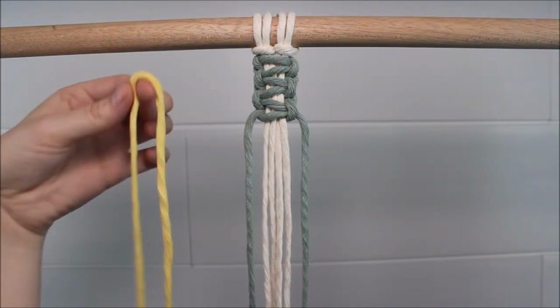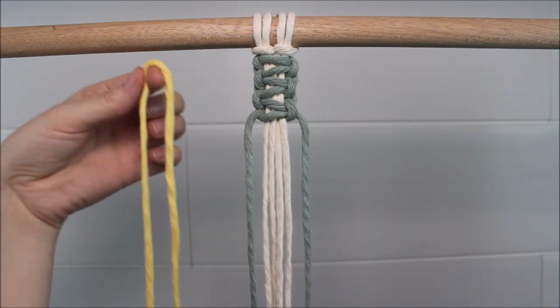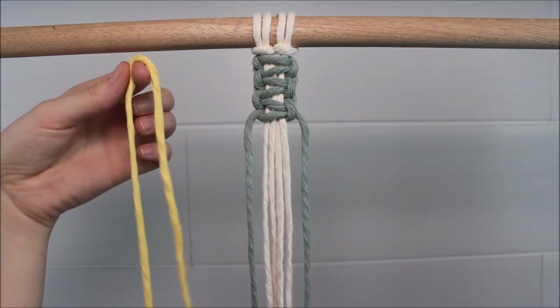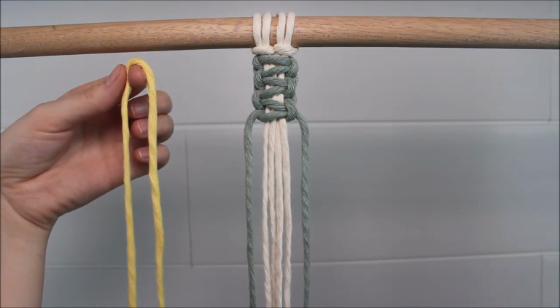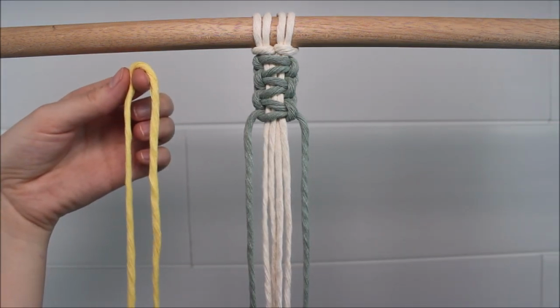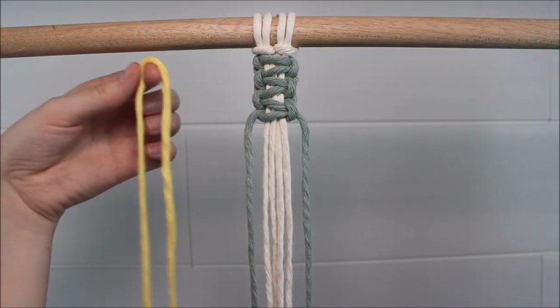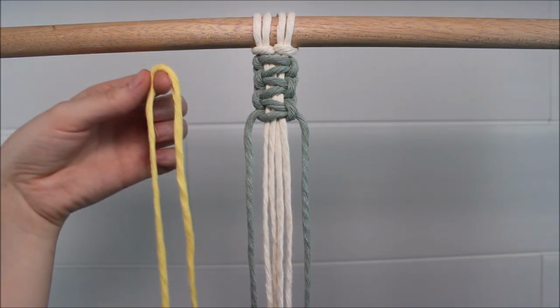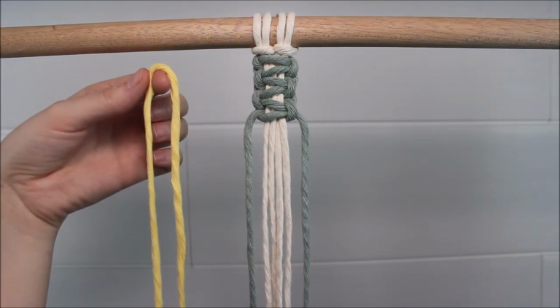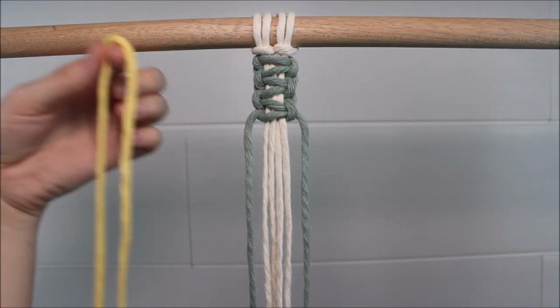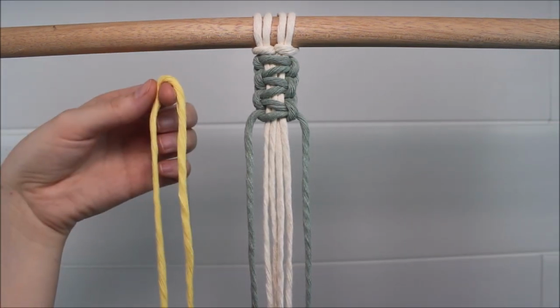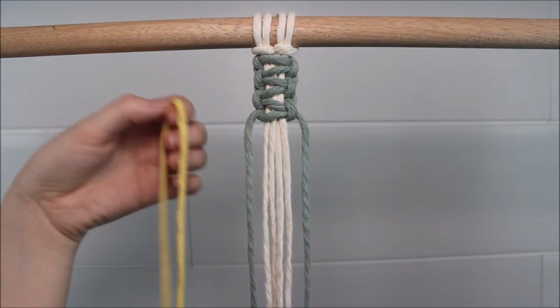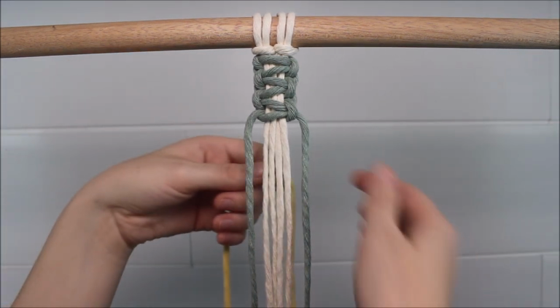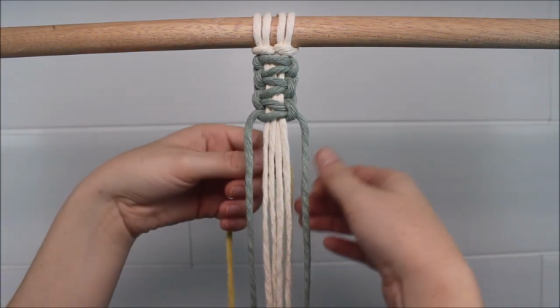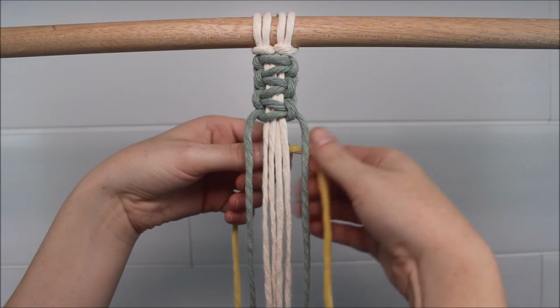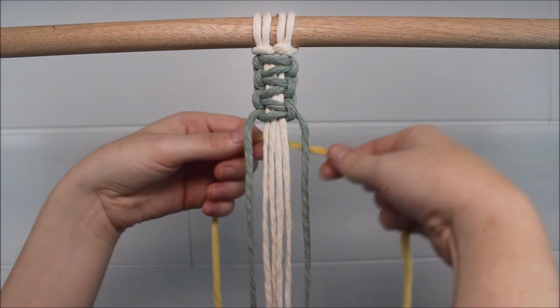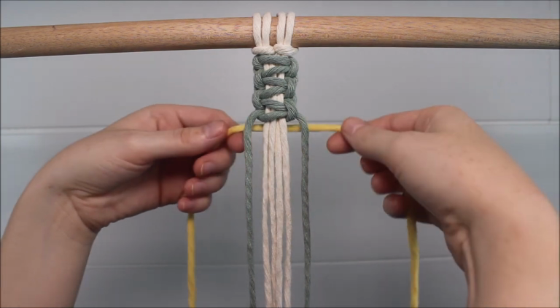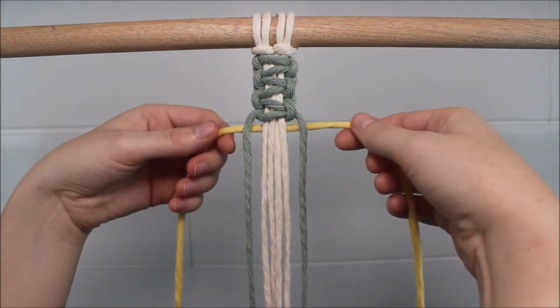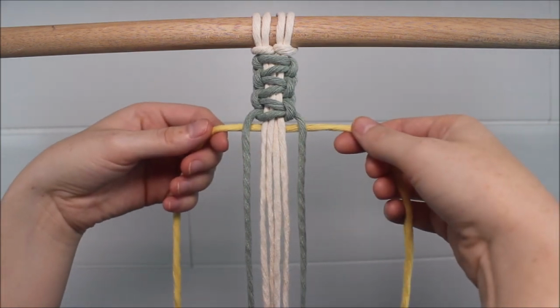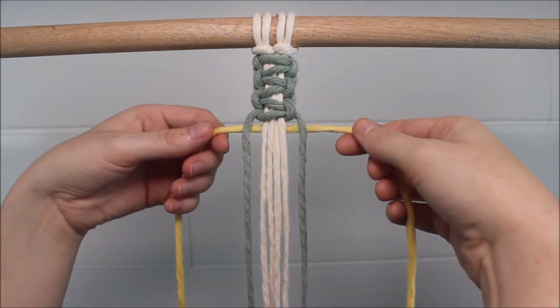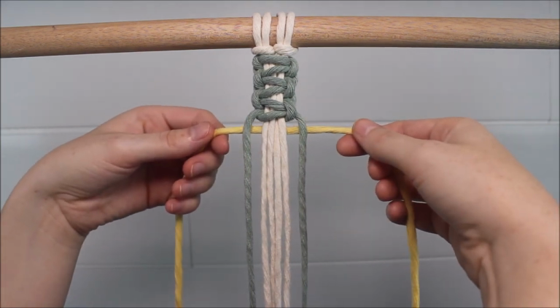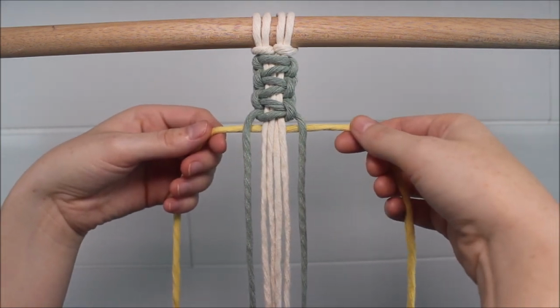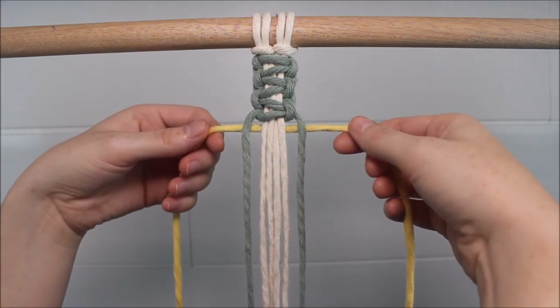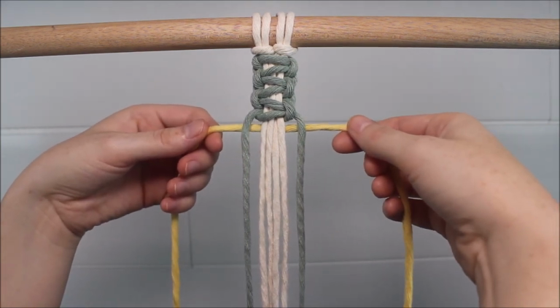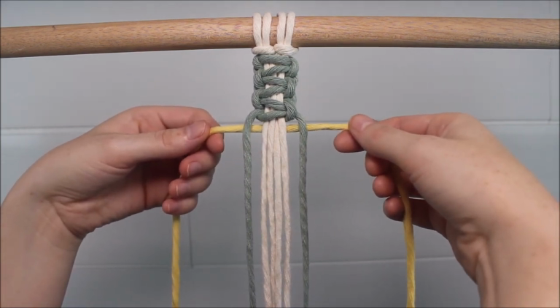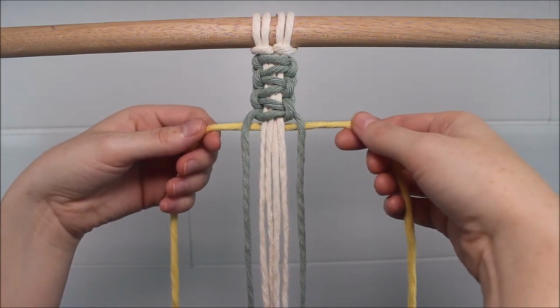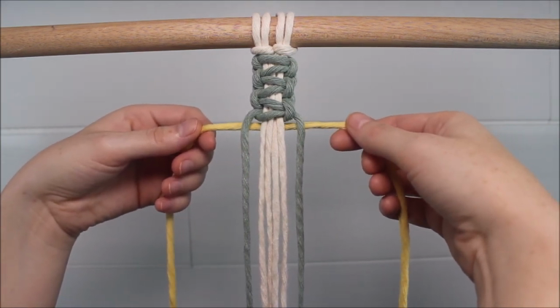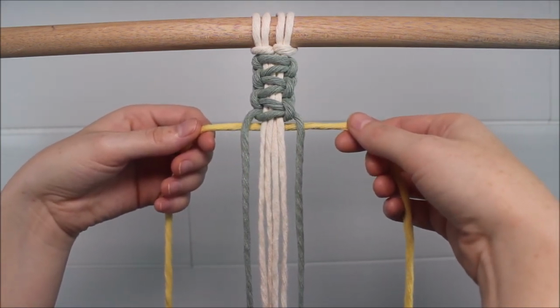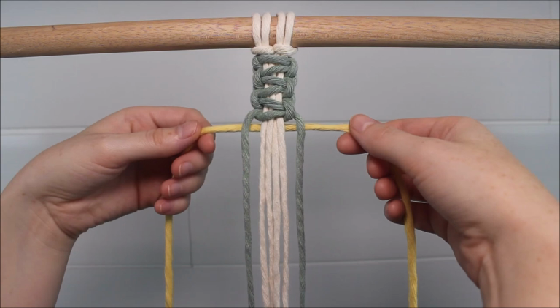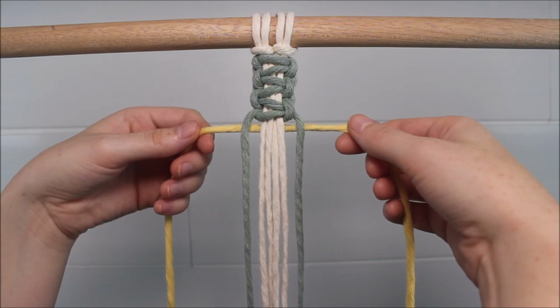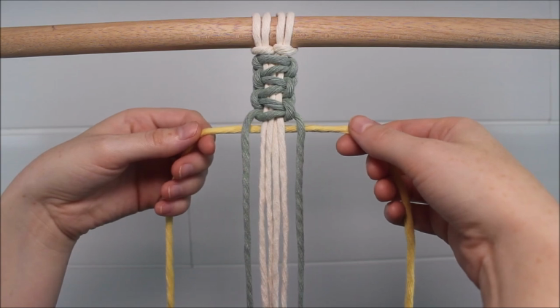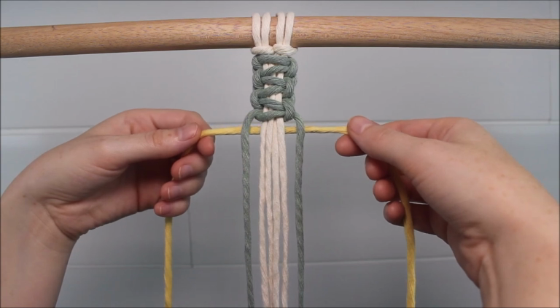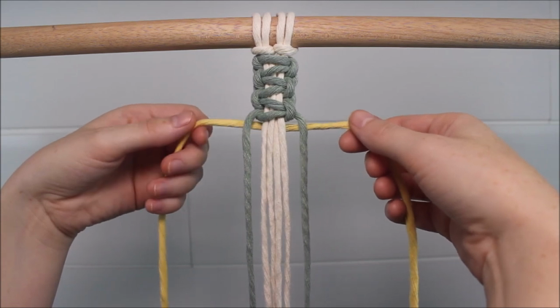Now it's time to bring in my new color of cord. I'm going to take this cord and place it behind all the cords hanging down, including the green, and then tie a square knot as I did at the top.